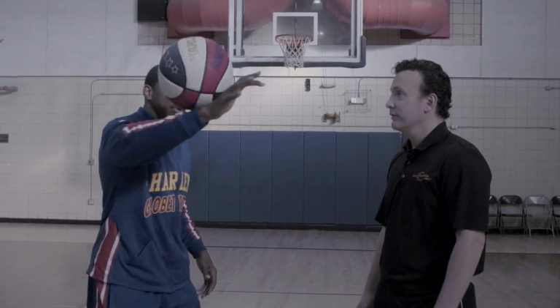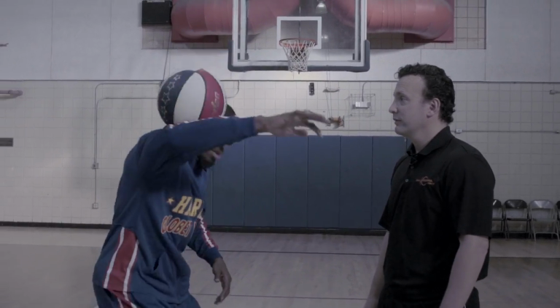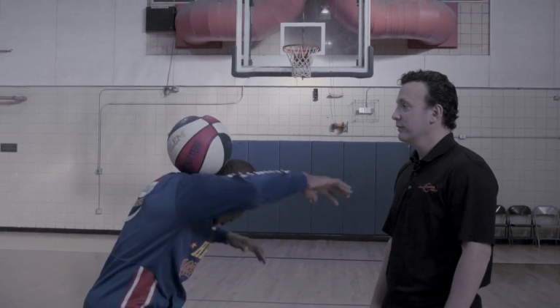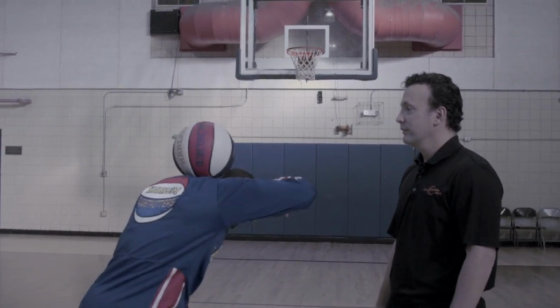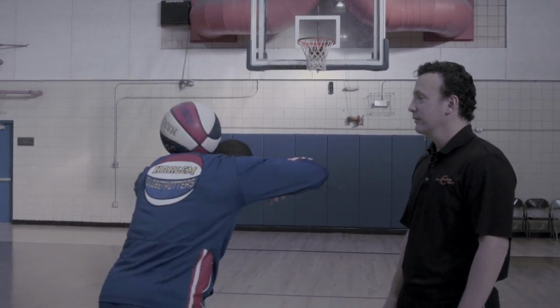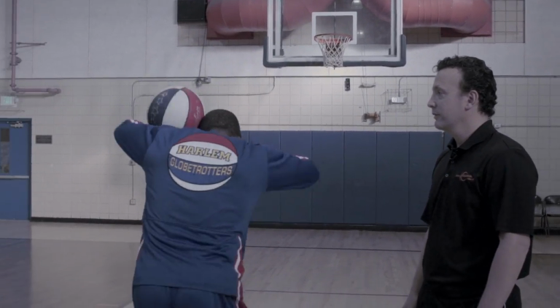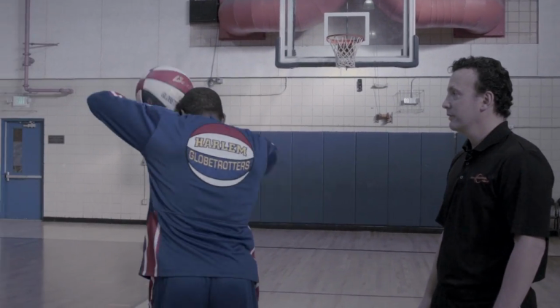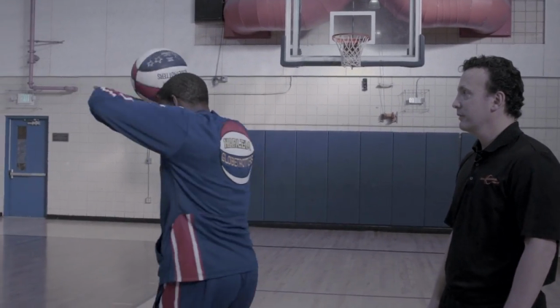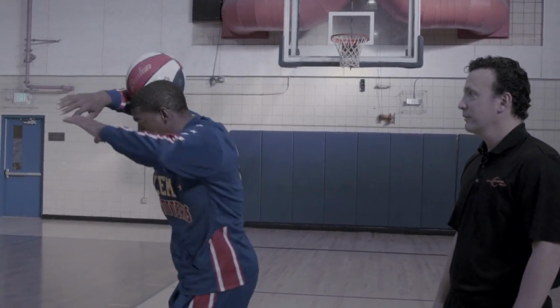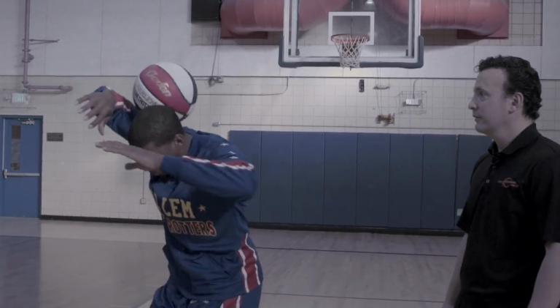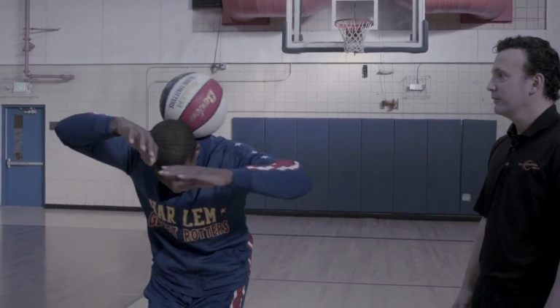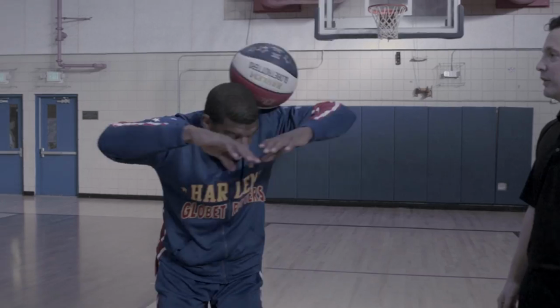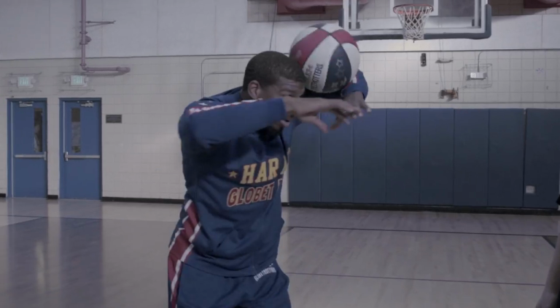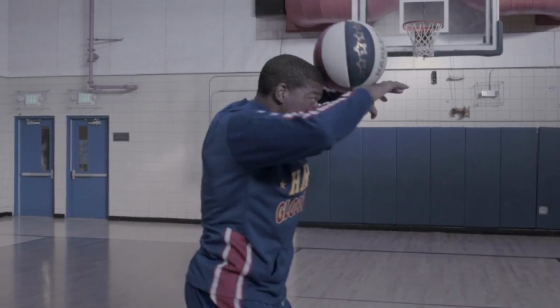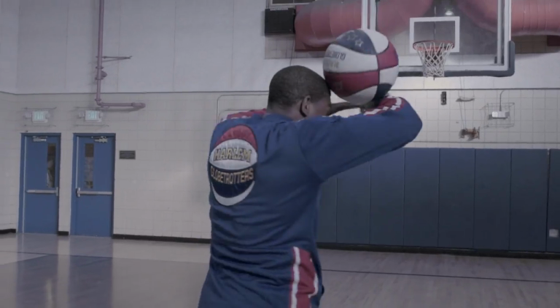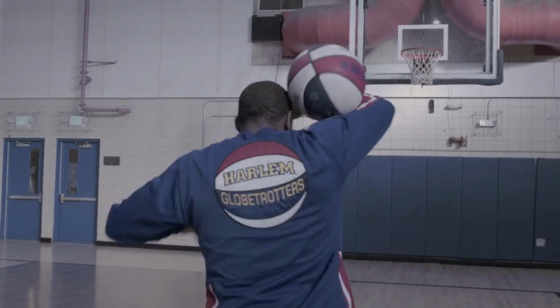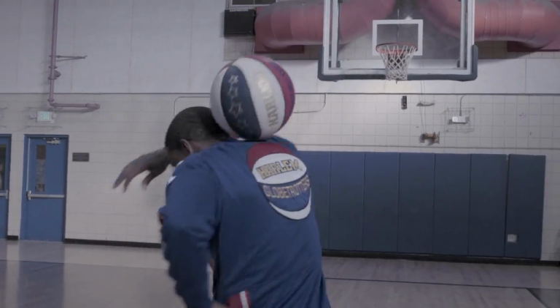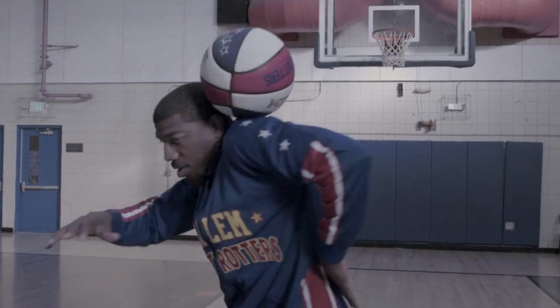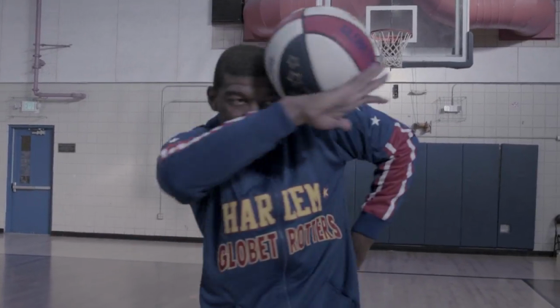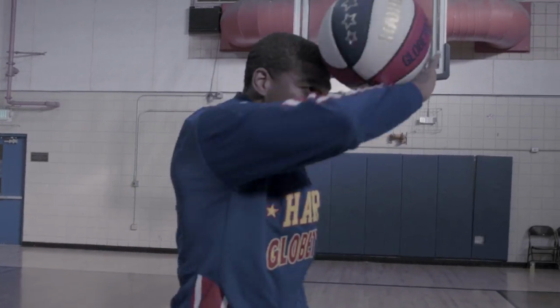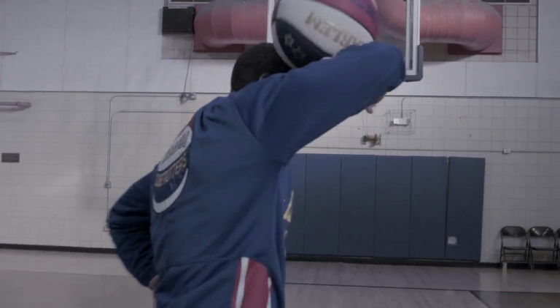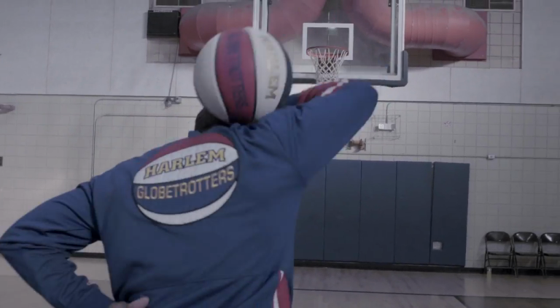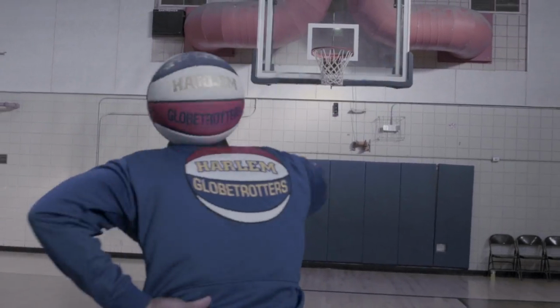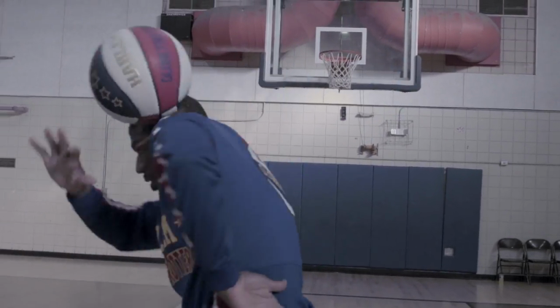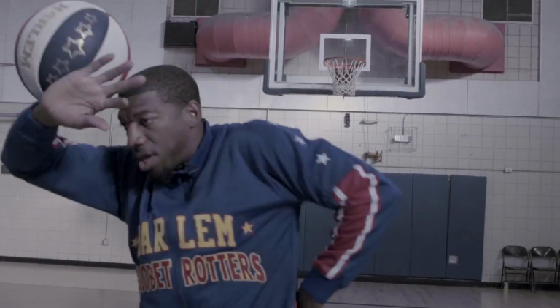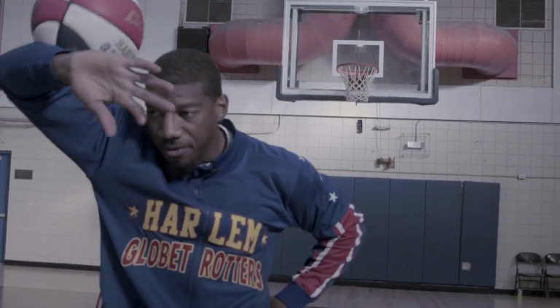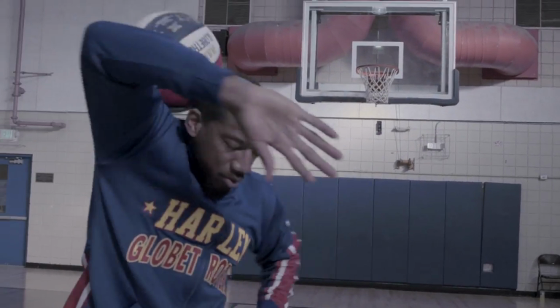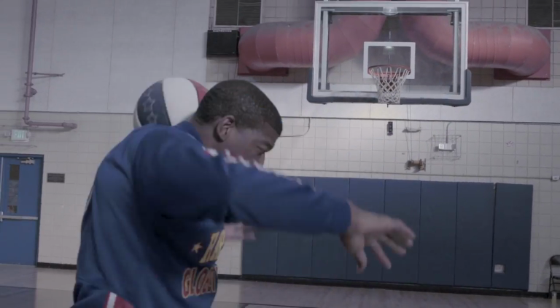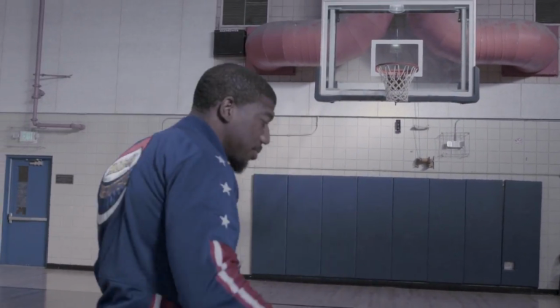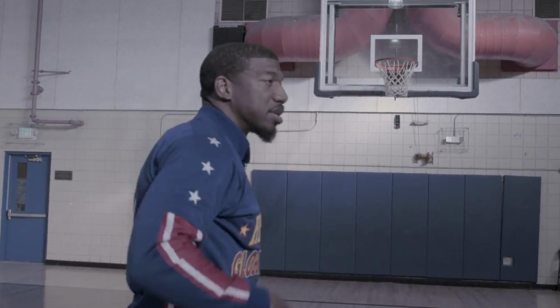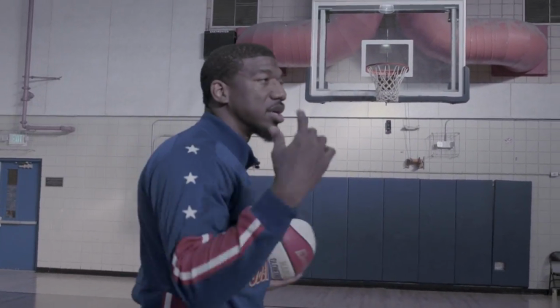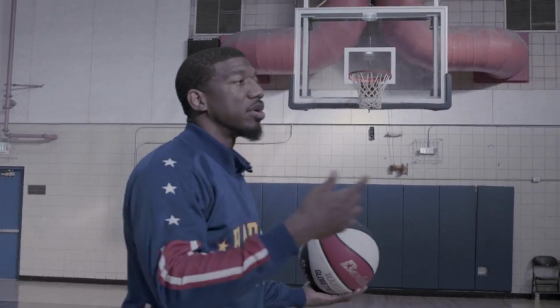But you got to learn to do it with two hands first. I'd start that way, and then with one hand, you got to find a rhythm to get it going.